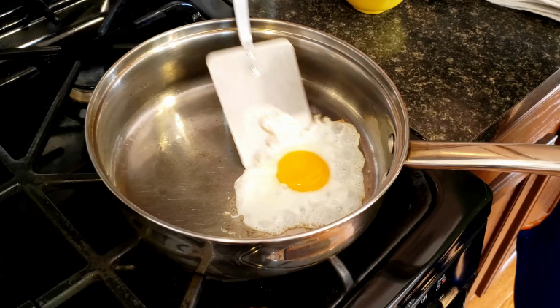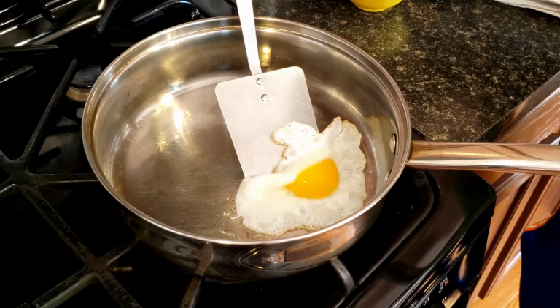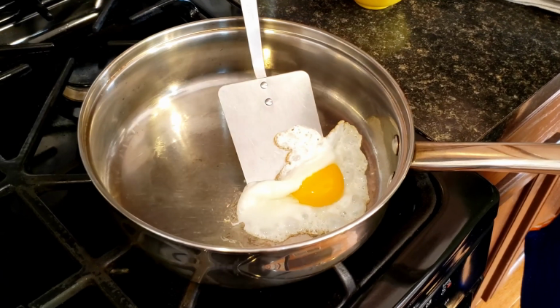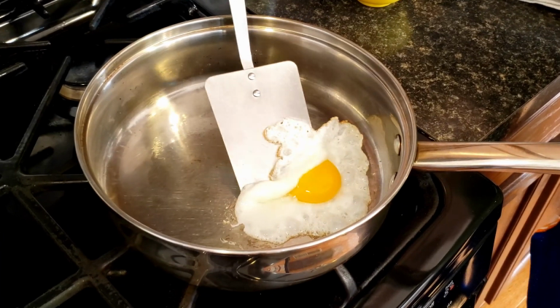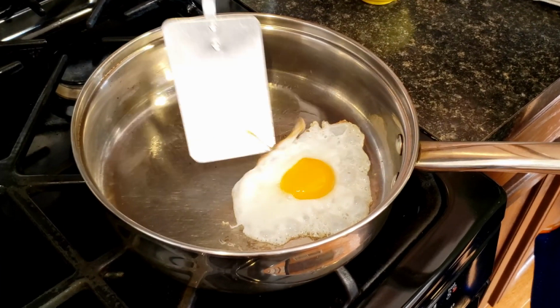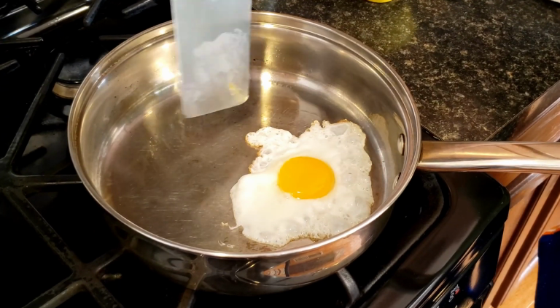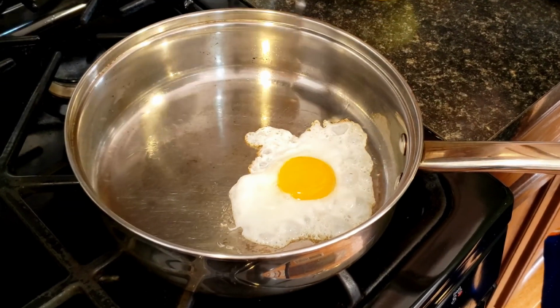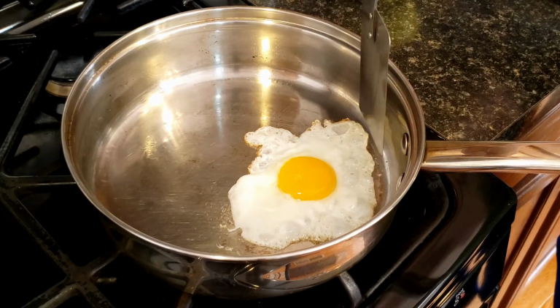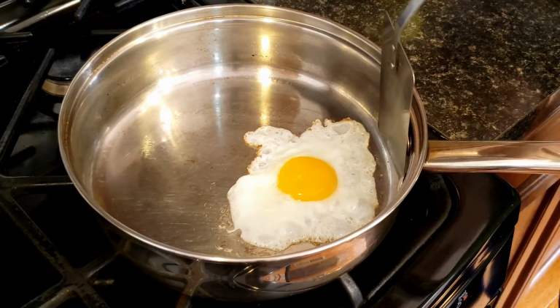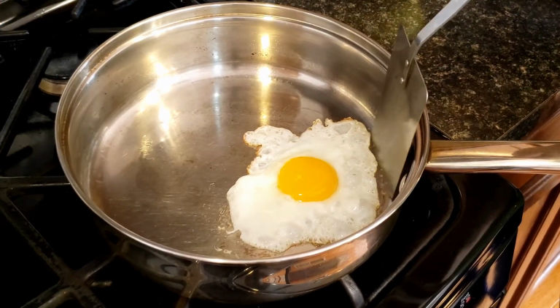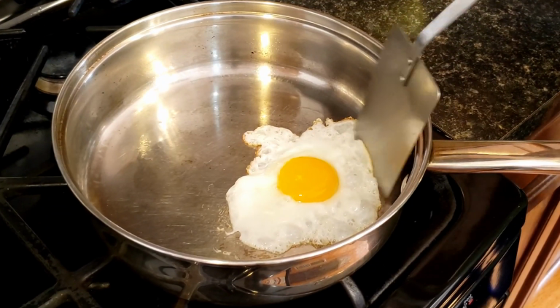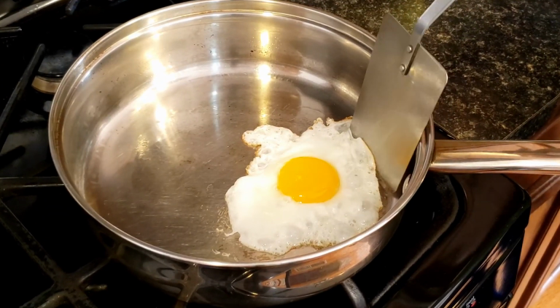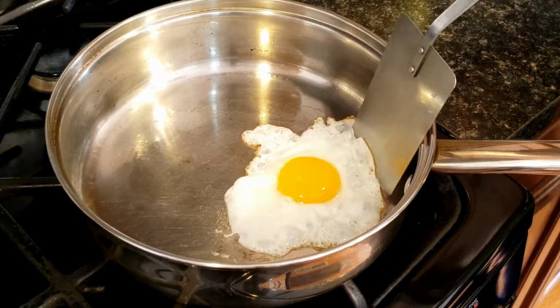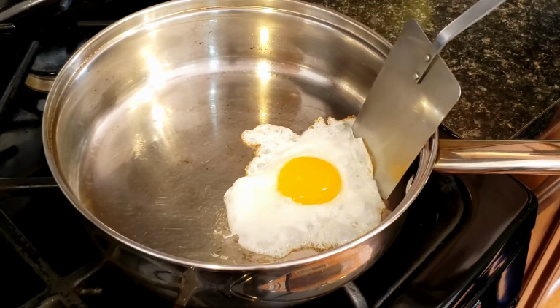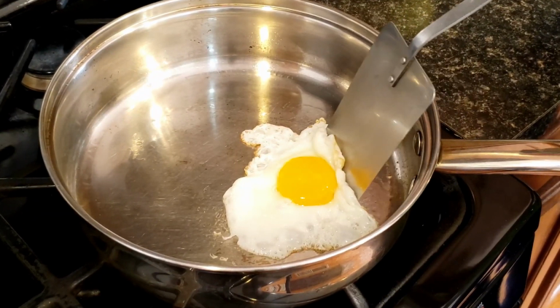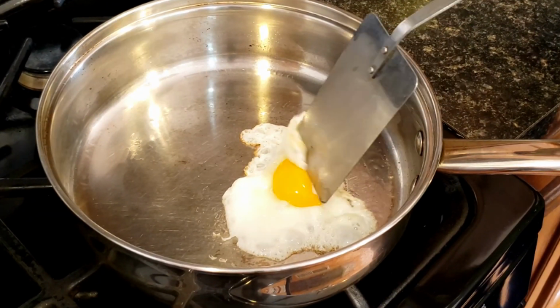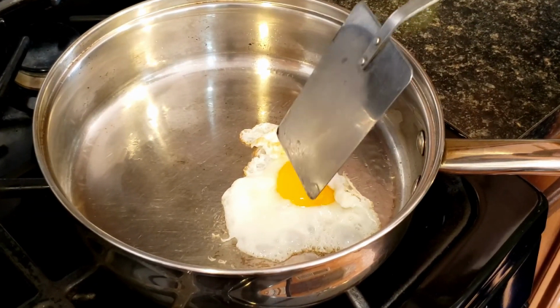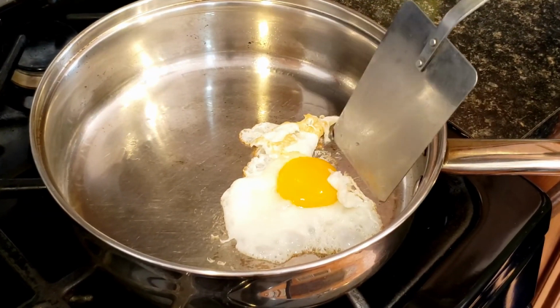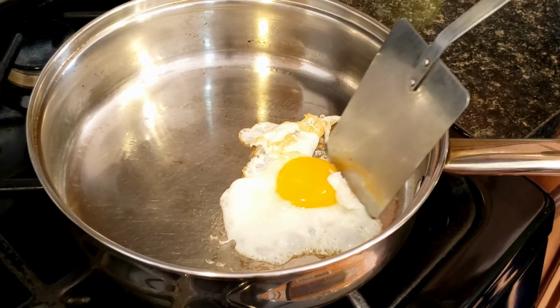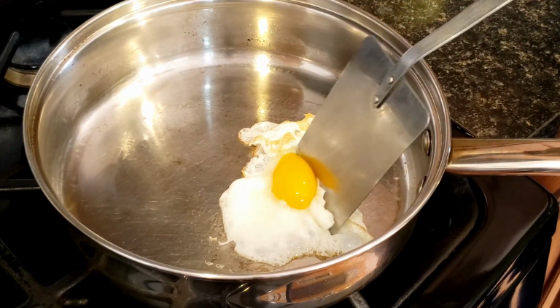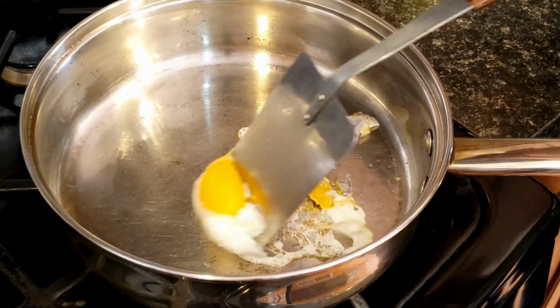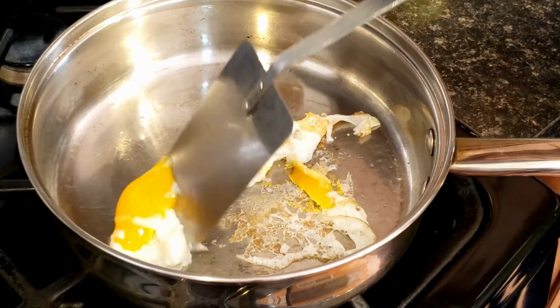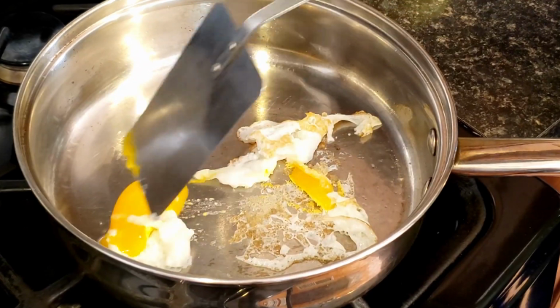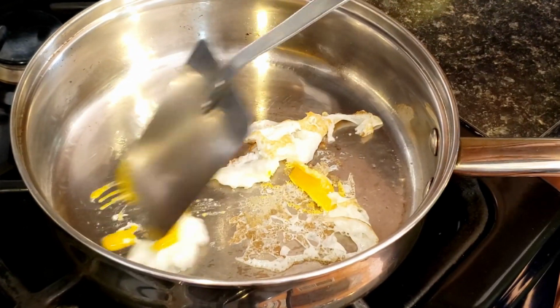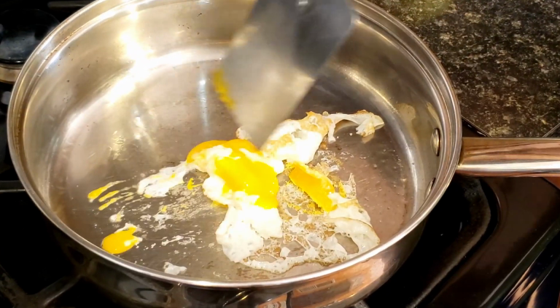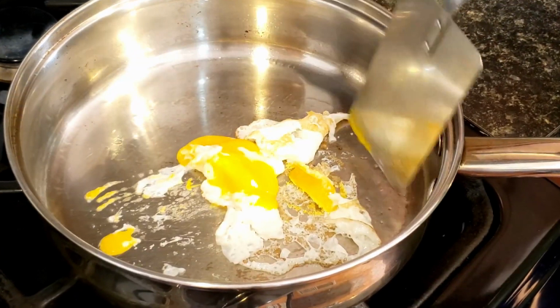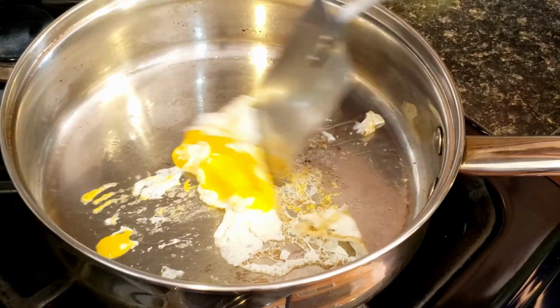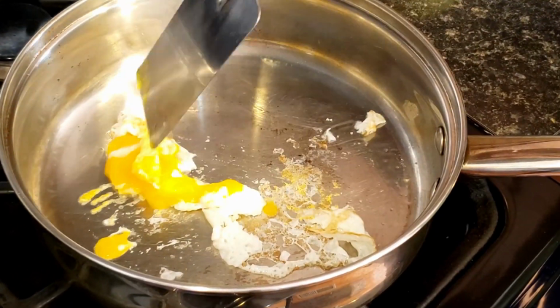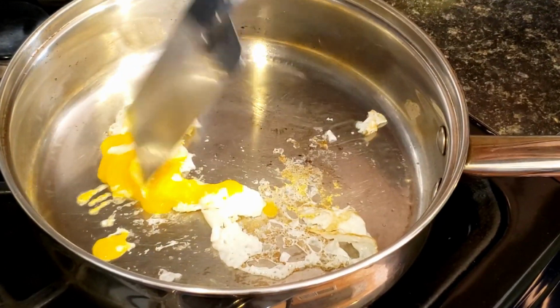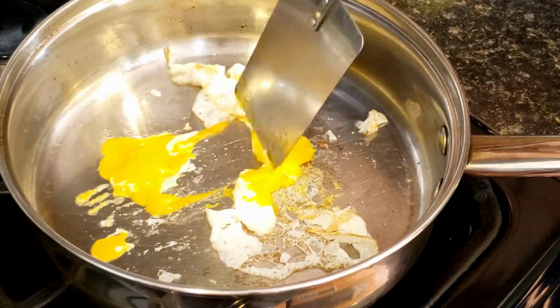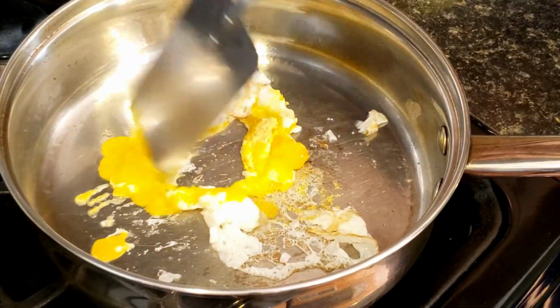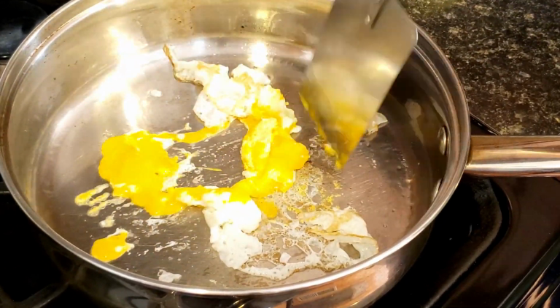Everyone struggles with food sticking to the pan. I have condensed the most common mistakes into 6 tips to help you make any pan nonstick.